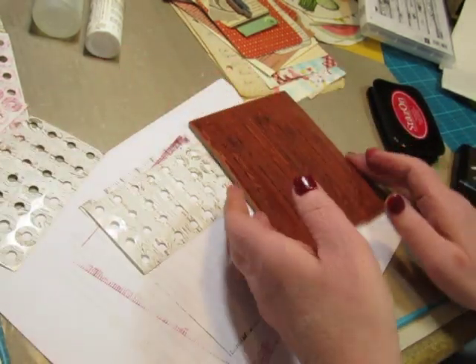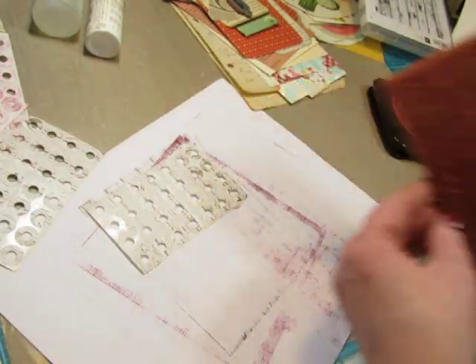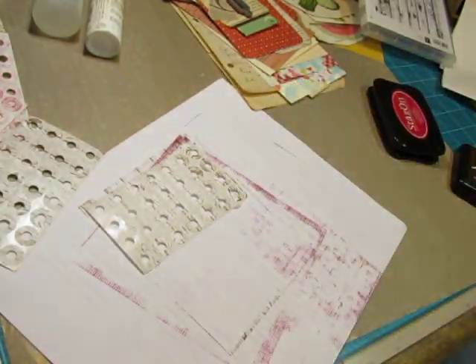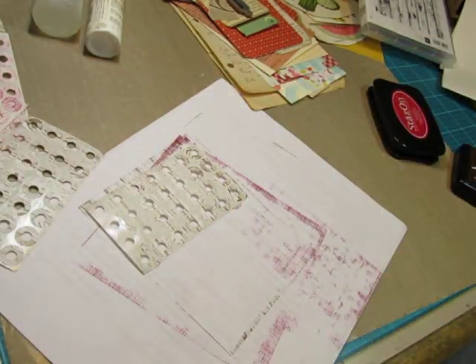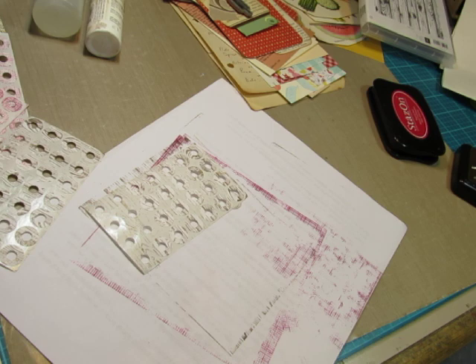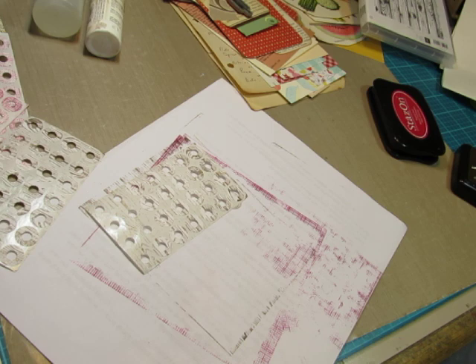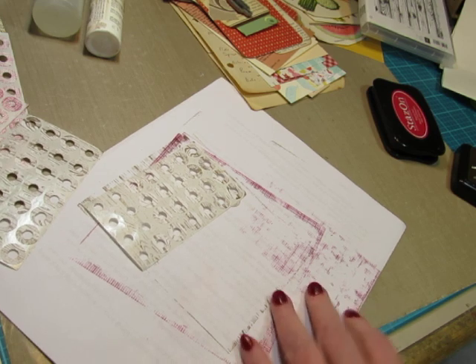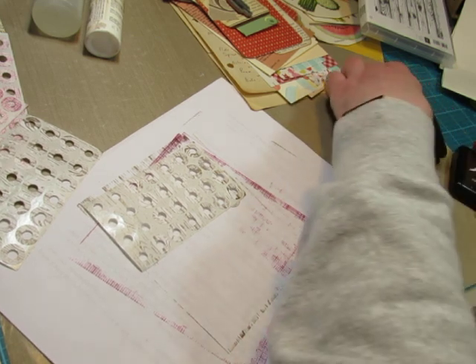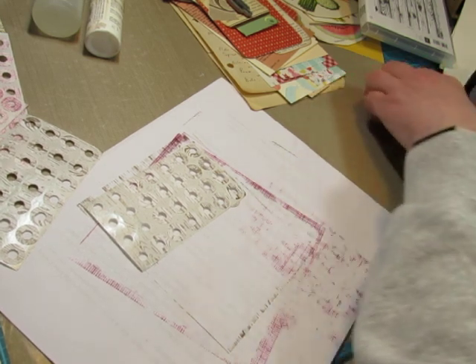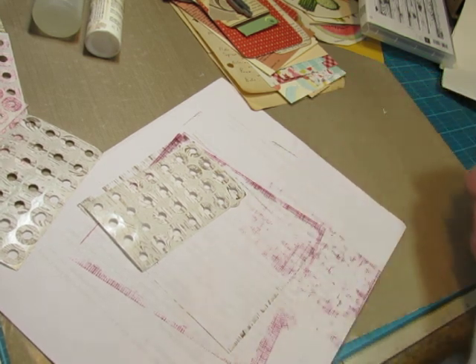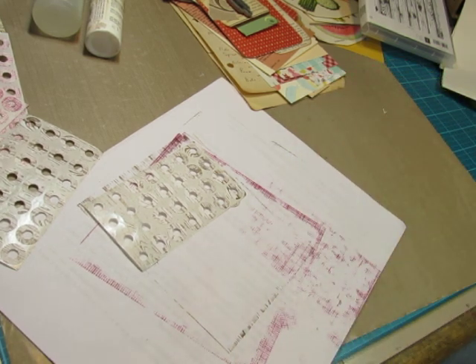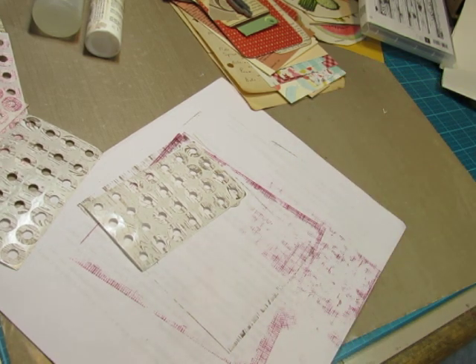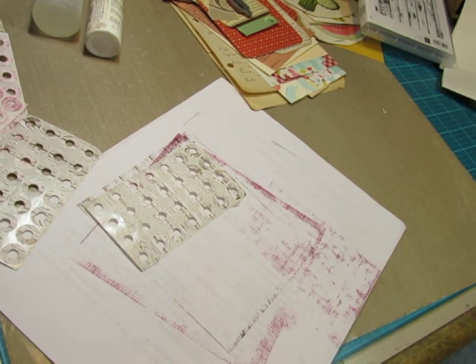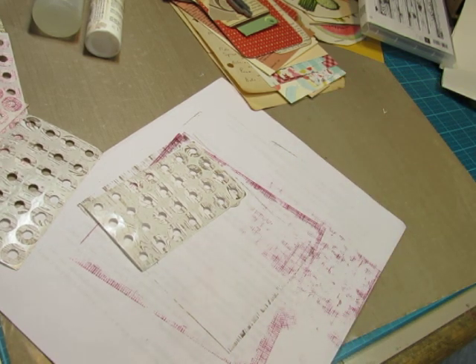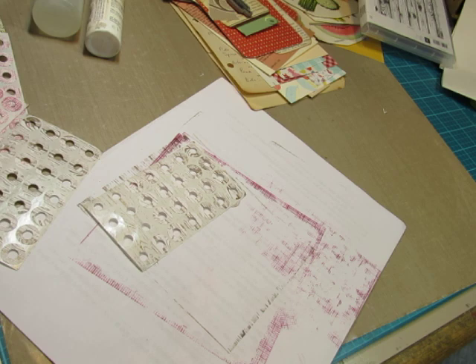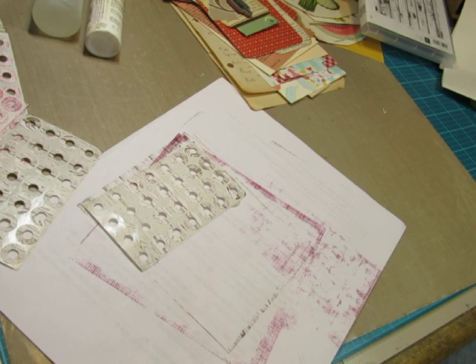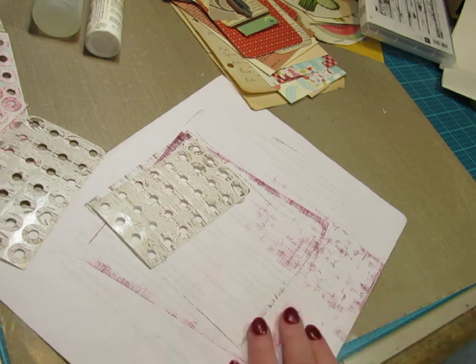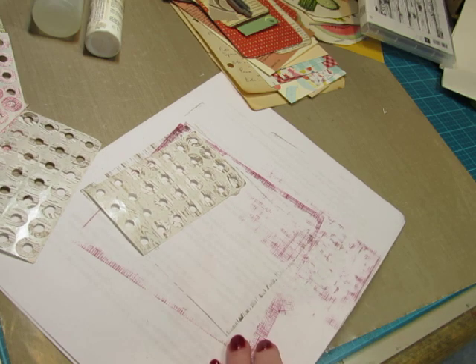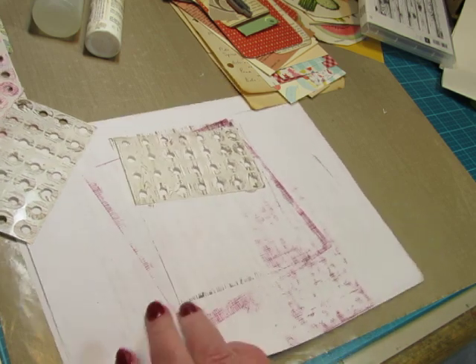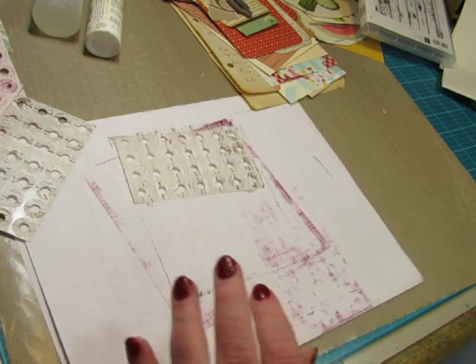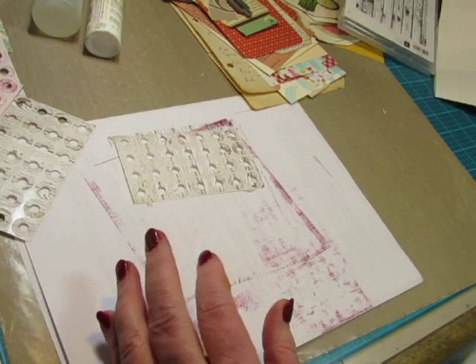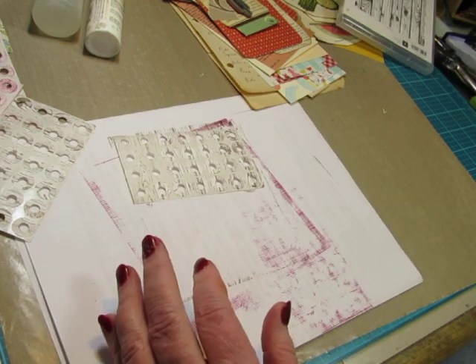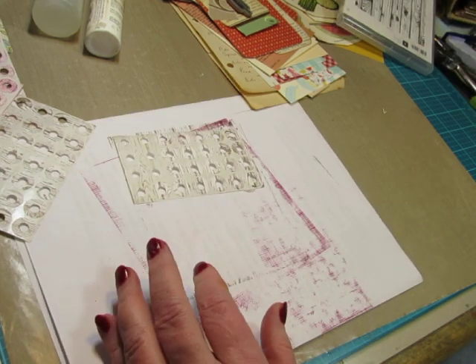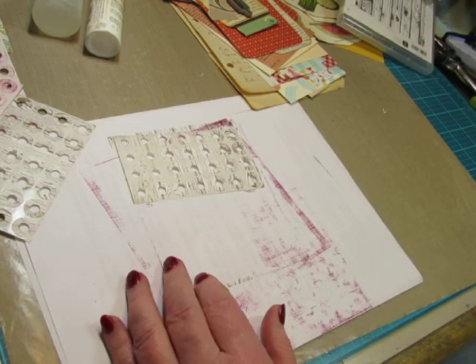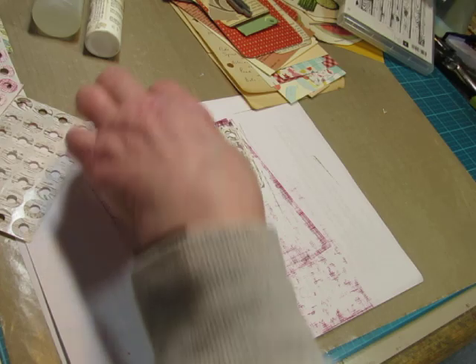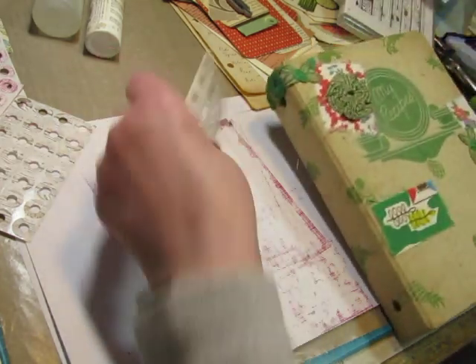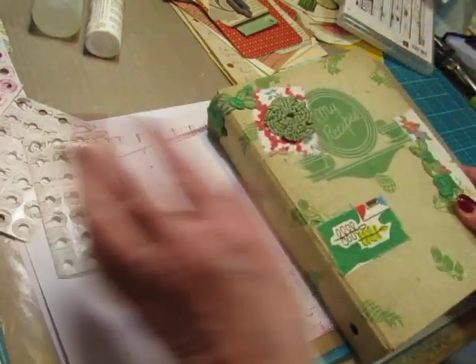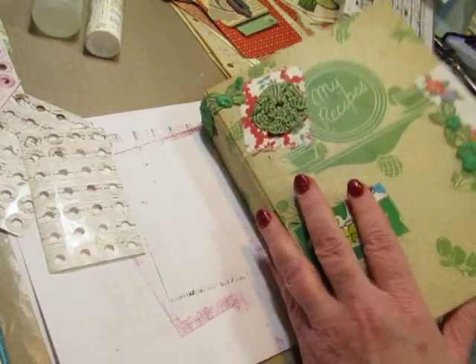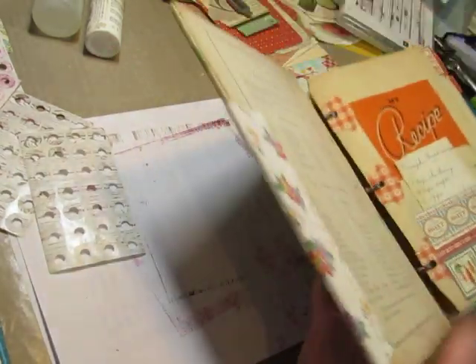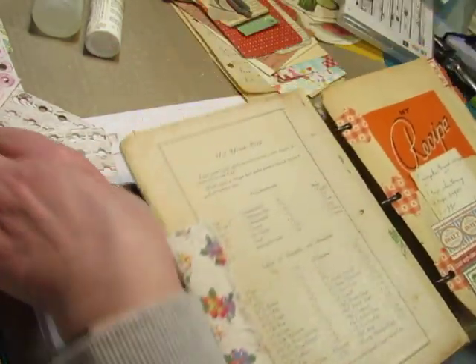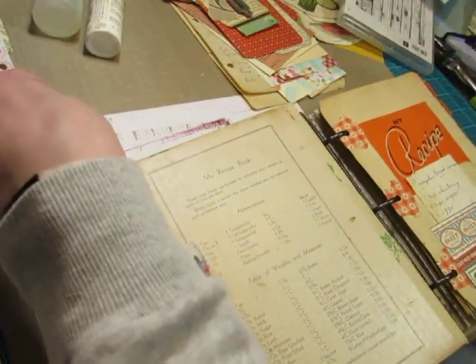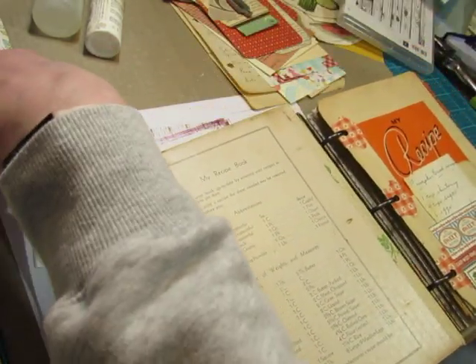Okay, beautiful. Then I would glue these, even though they are sticky back, I would glue them to my pages. So let's do a page with each — one brown and one red — and just see how they look on the pages.